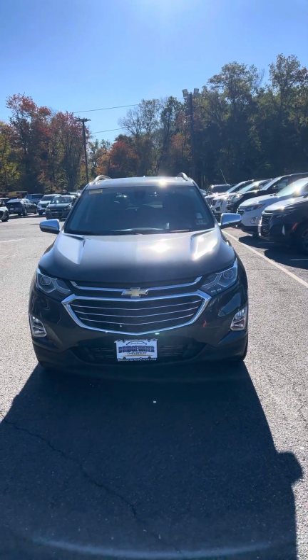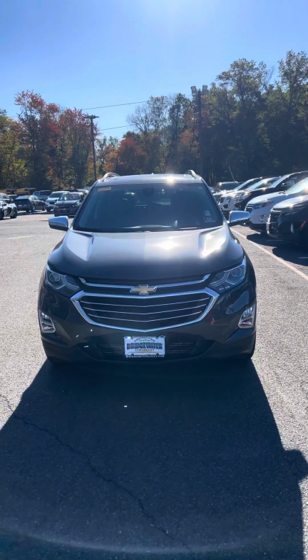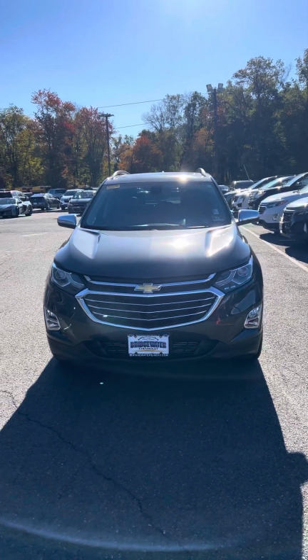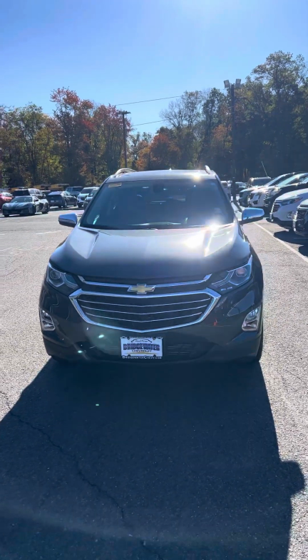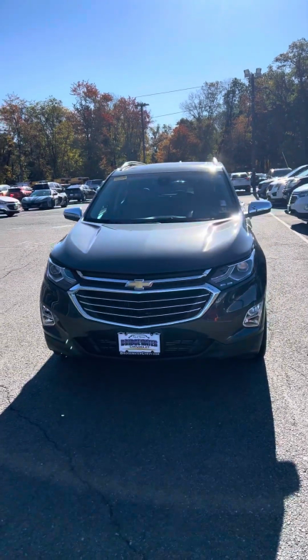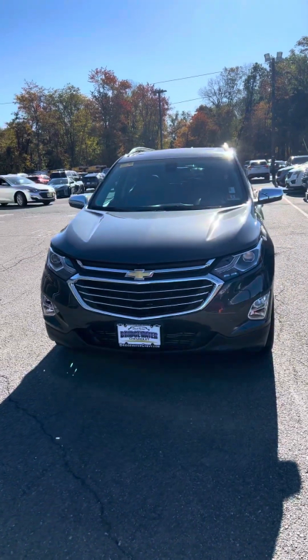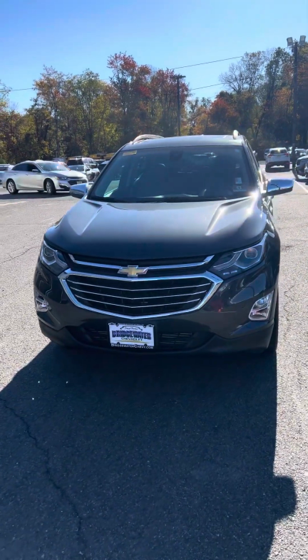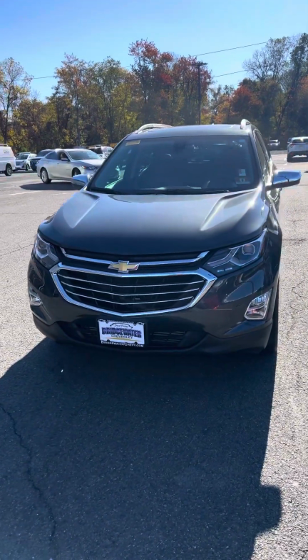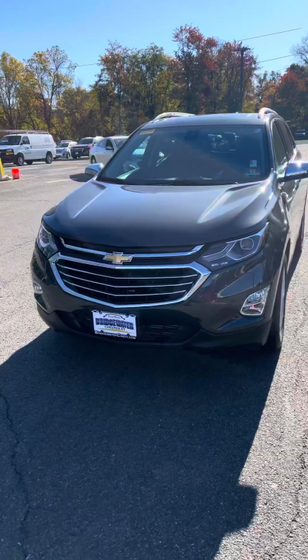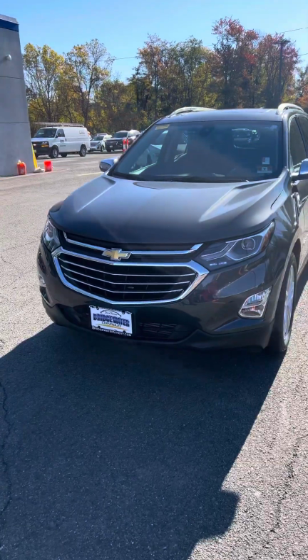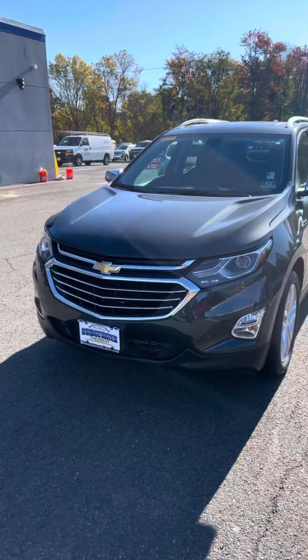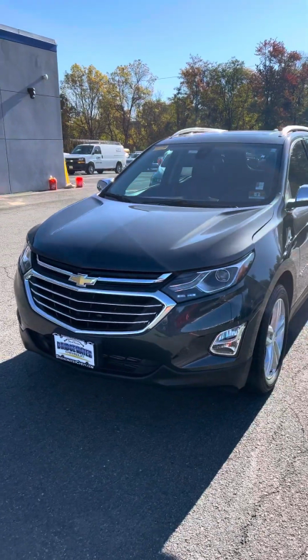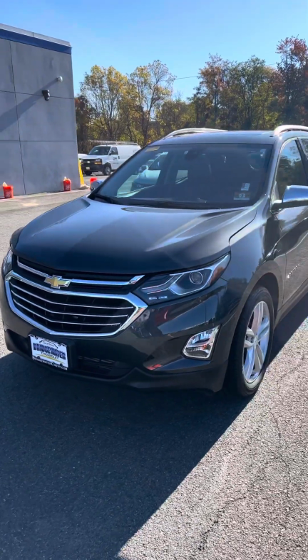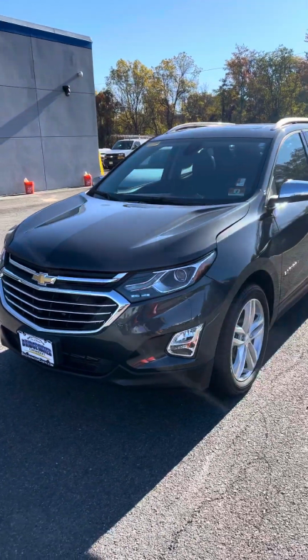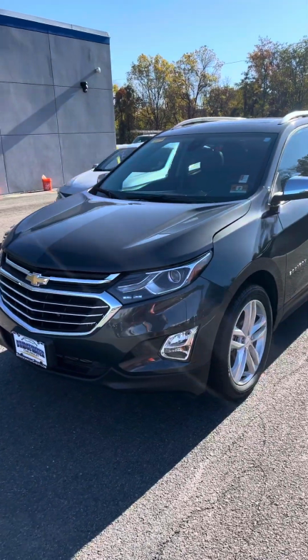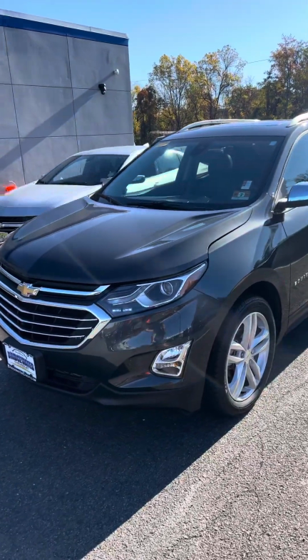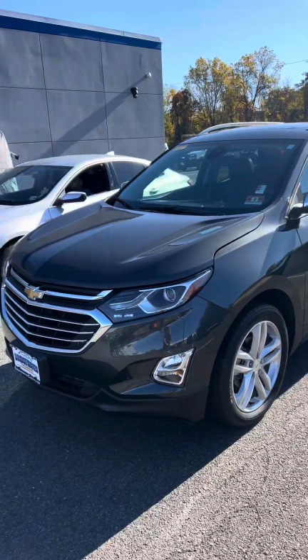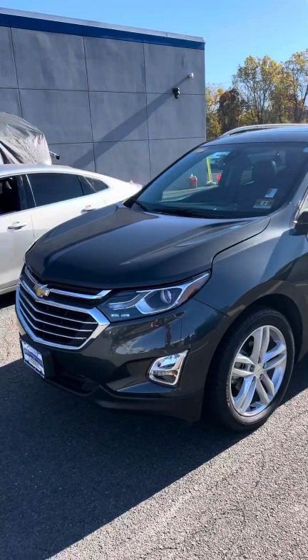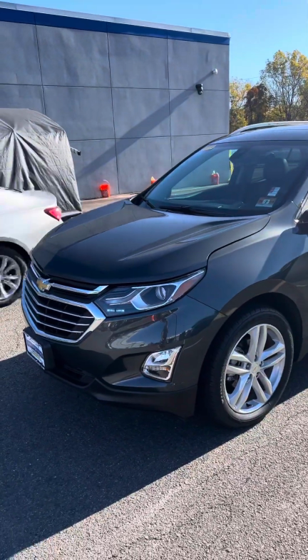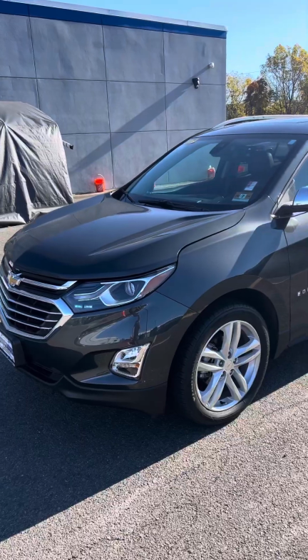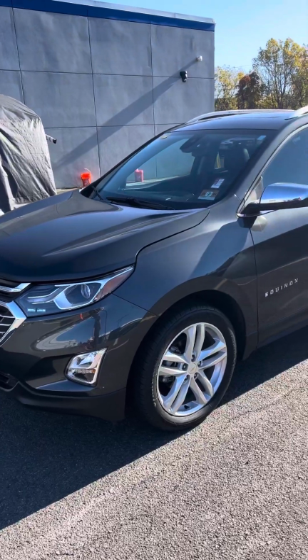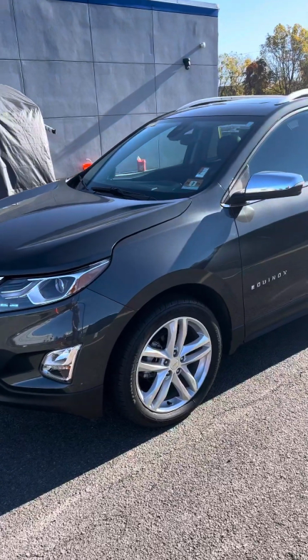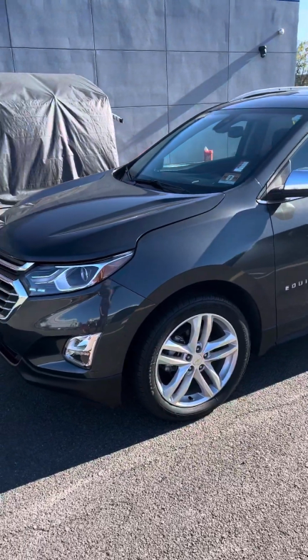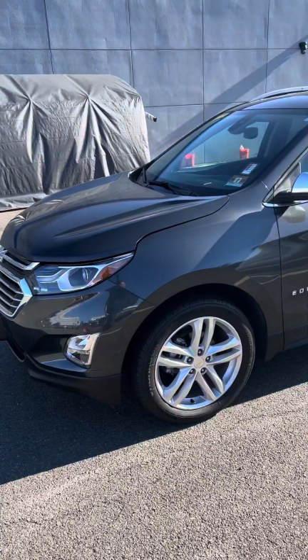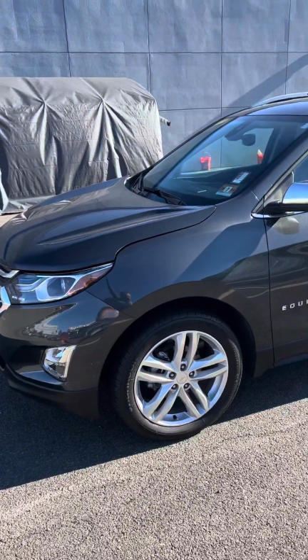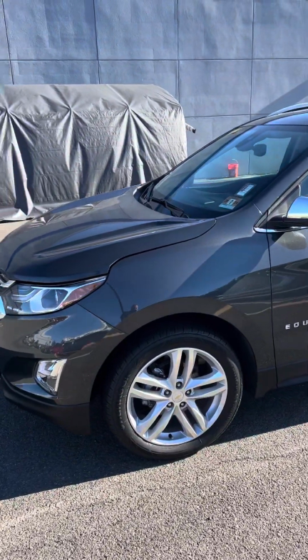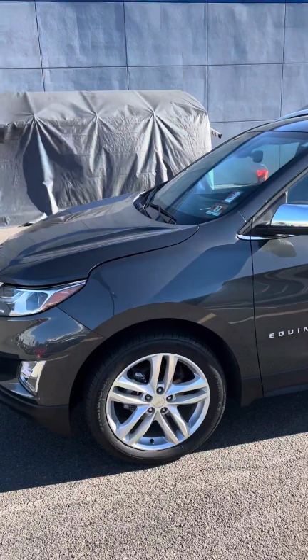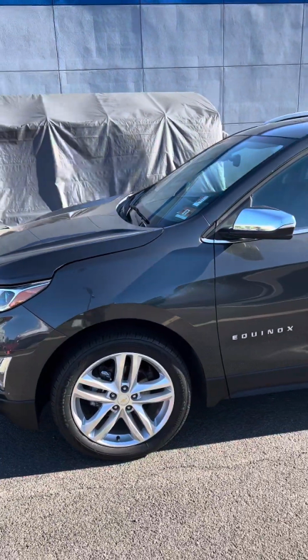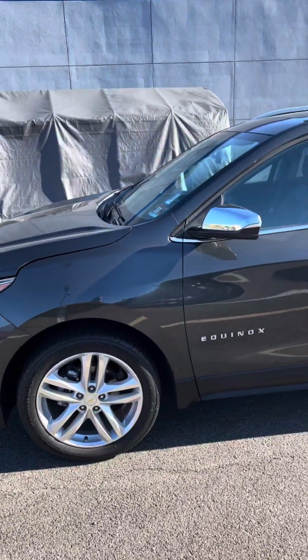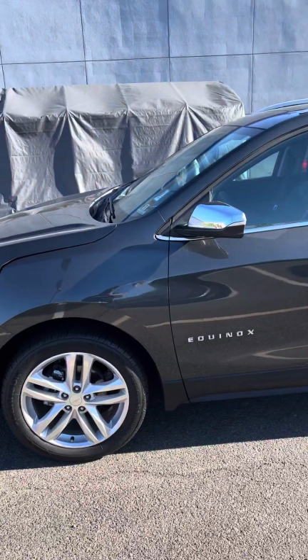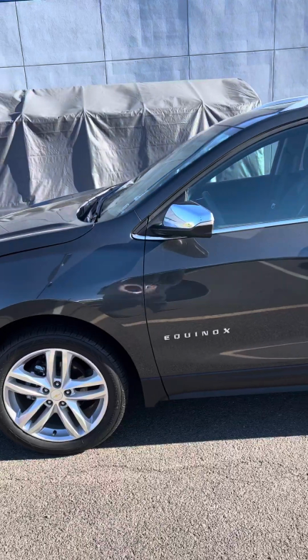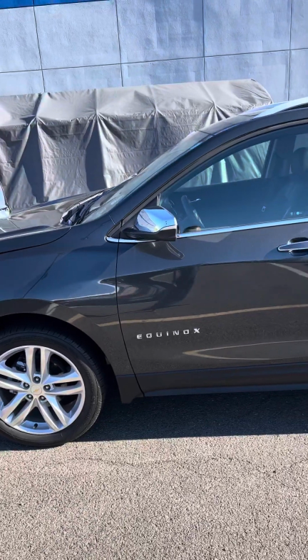Hey Aloysius, this is Keith over at Bridgewater Chevrolet. Unfortunately, the vehicle you were looking for was sold on Saturday, but we do have many other Equinoxes to choose from. Let me send you a quick video here.